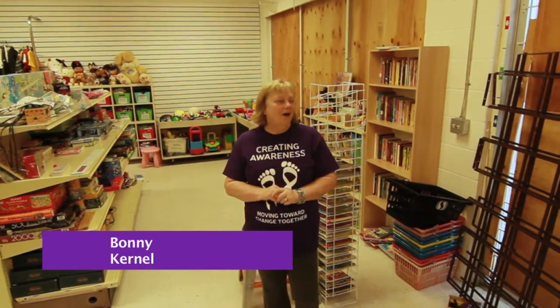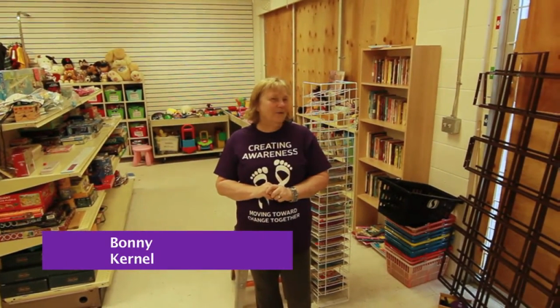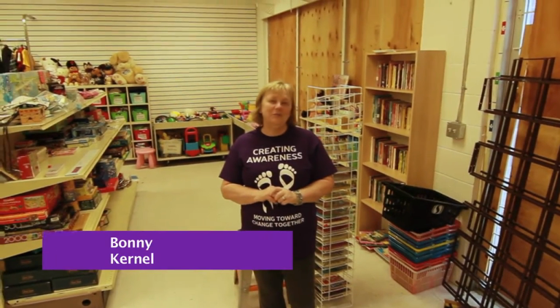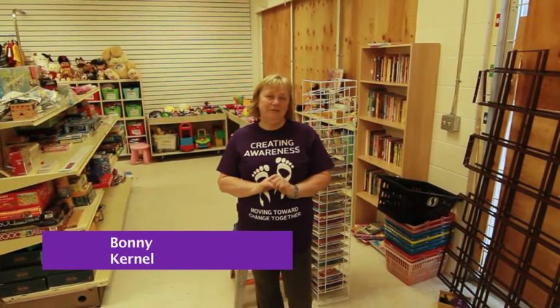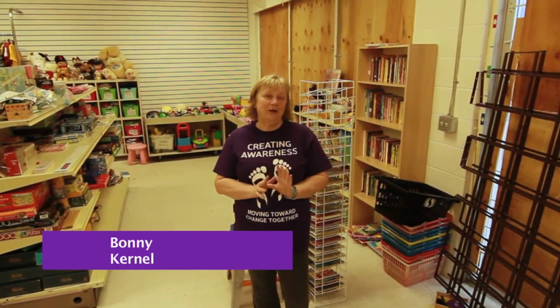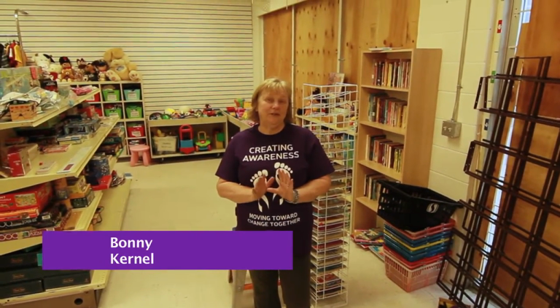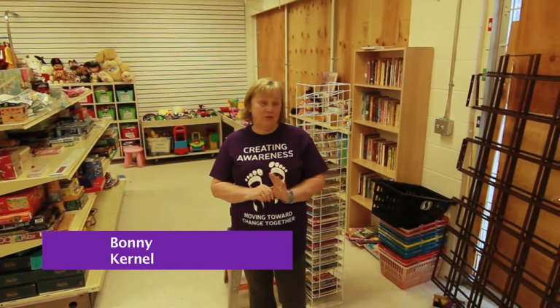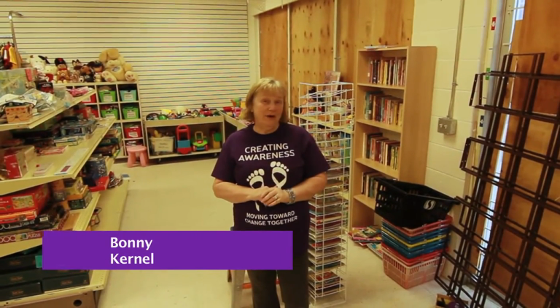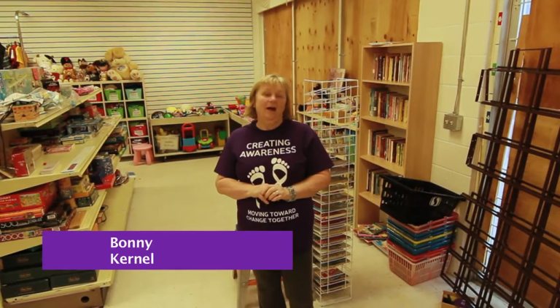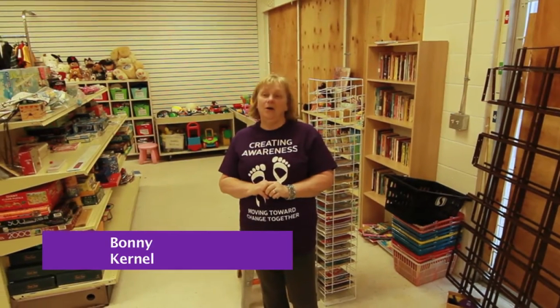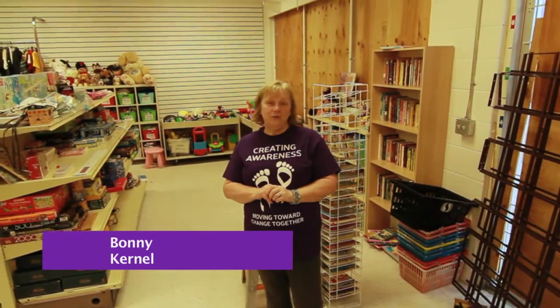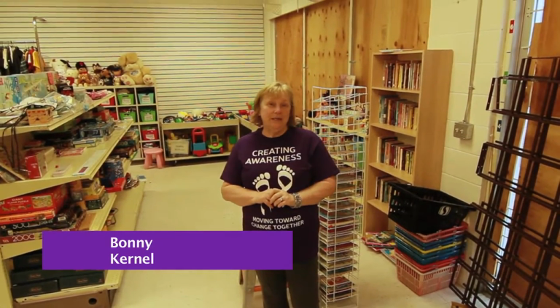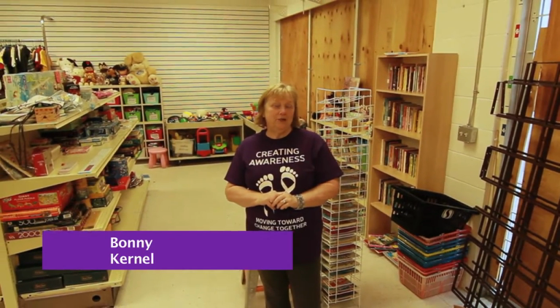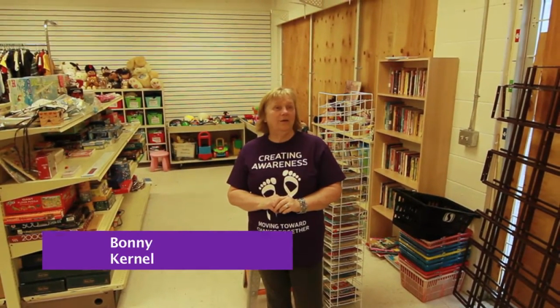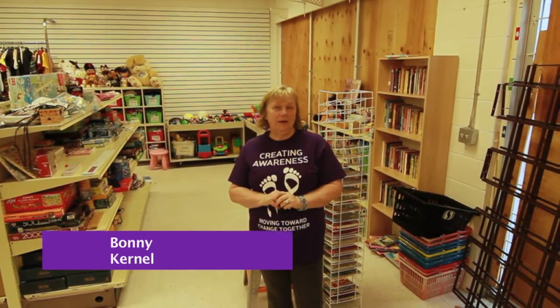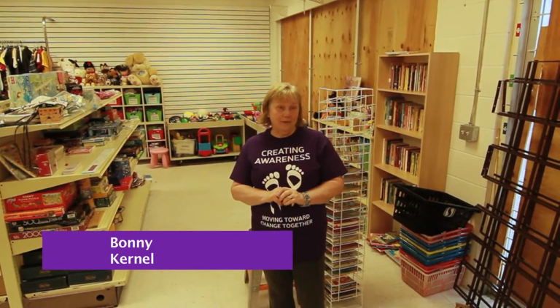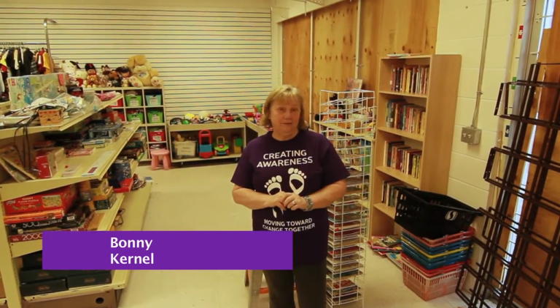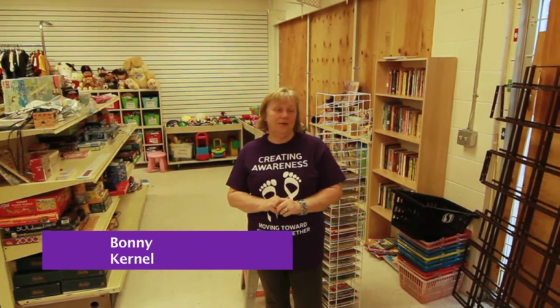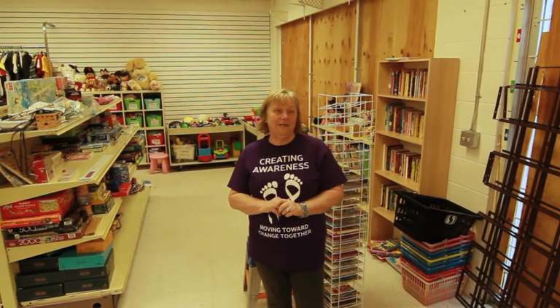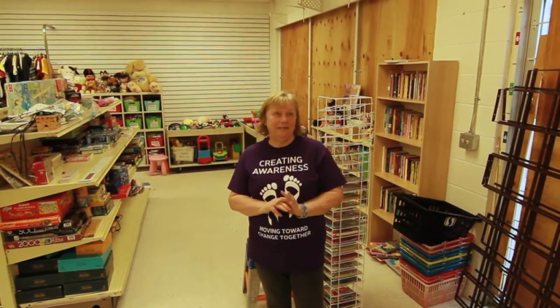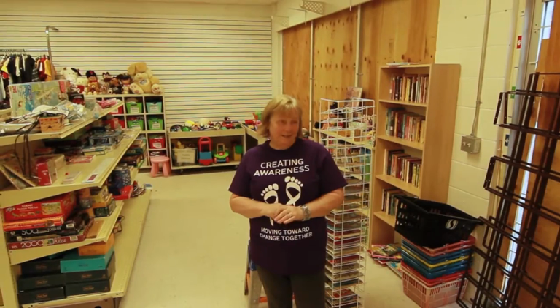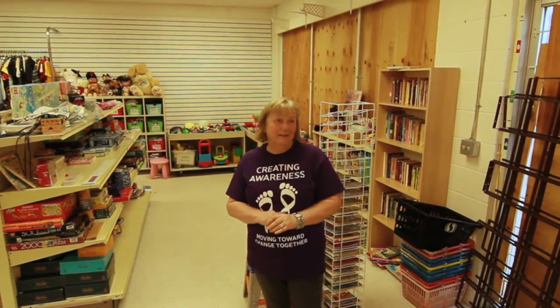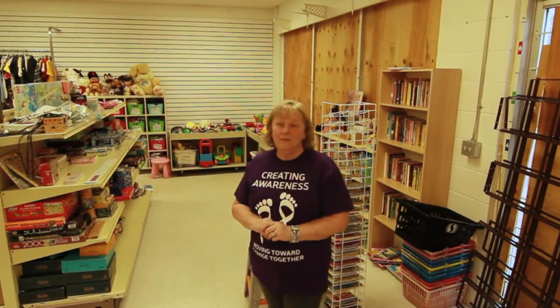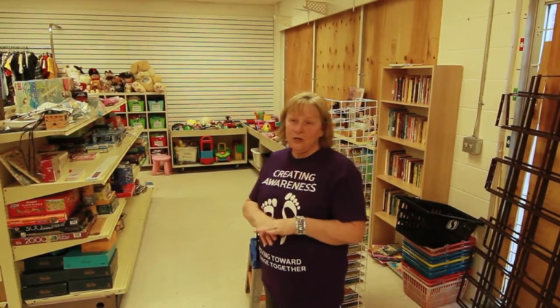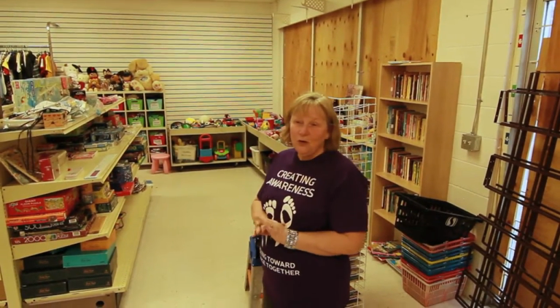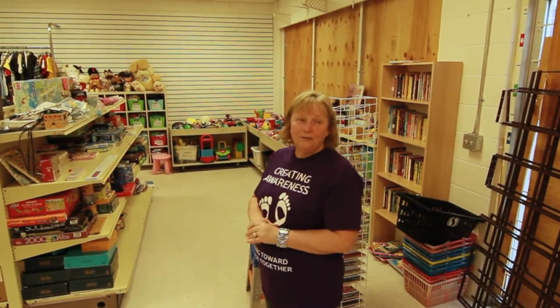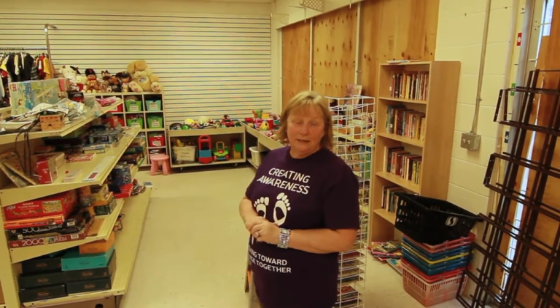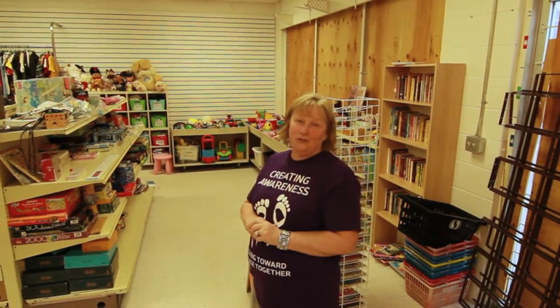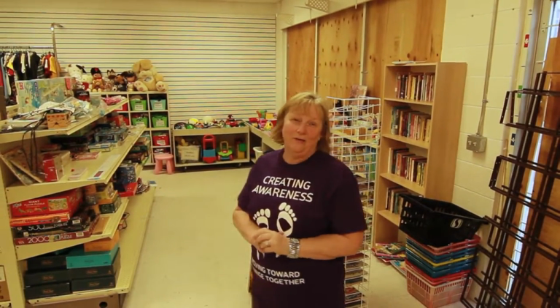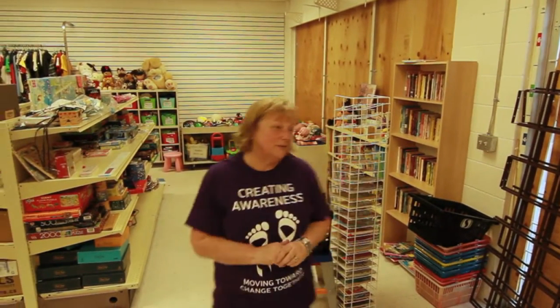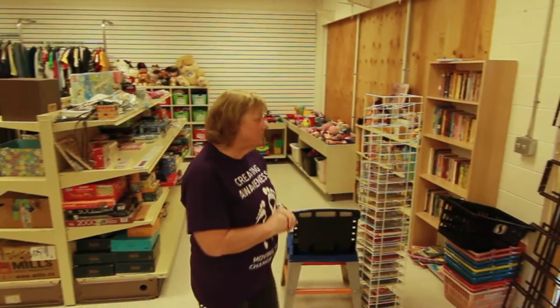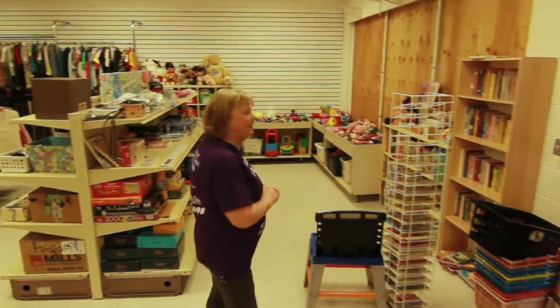Welcome to the Fibromyalgia Thrift Store. Our grand opening is on February 11th, 2017. I'm just going to show you around a little bit in the store, so we'll start here.